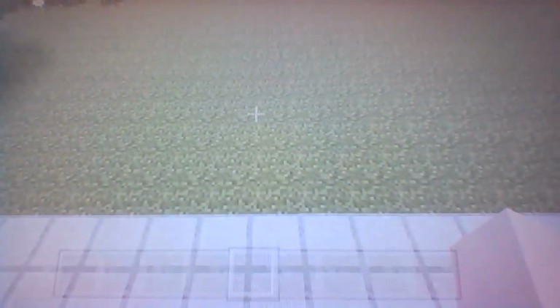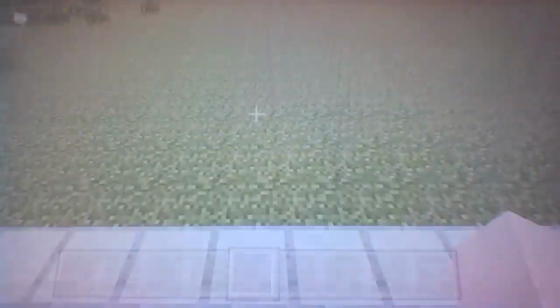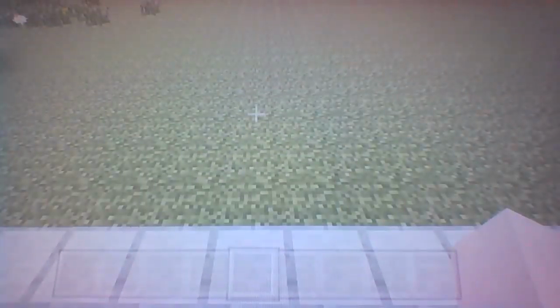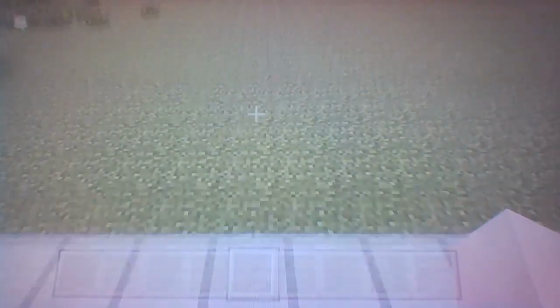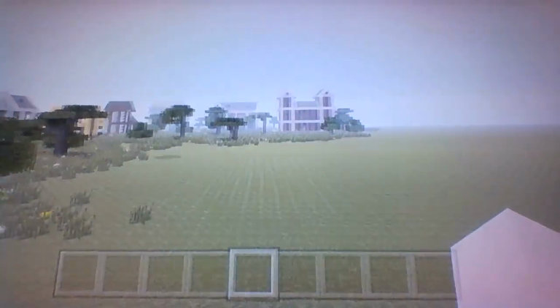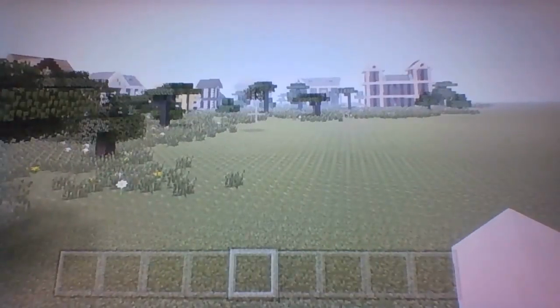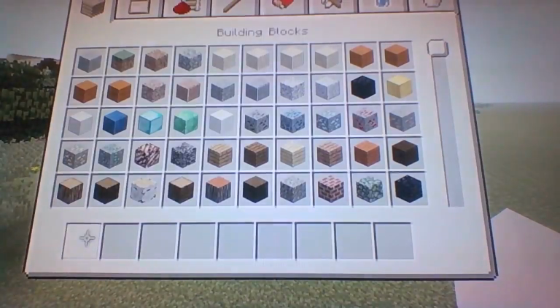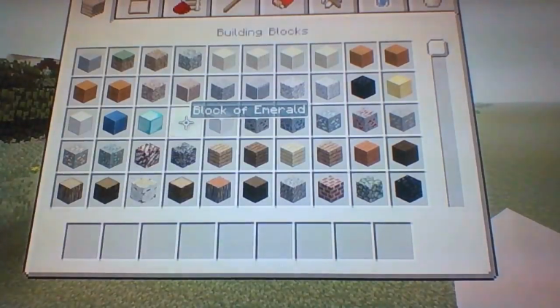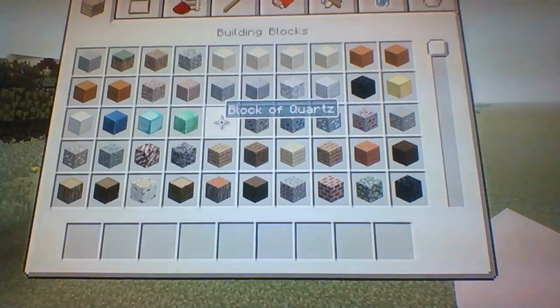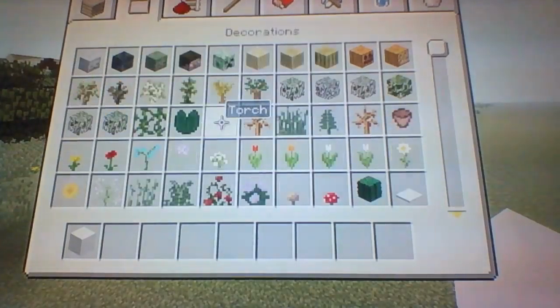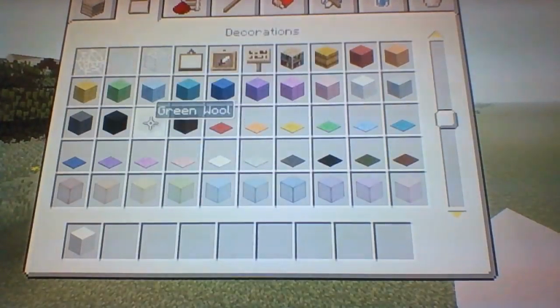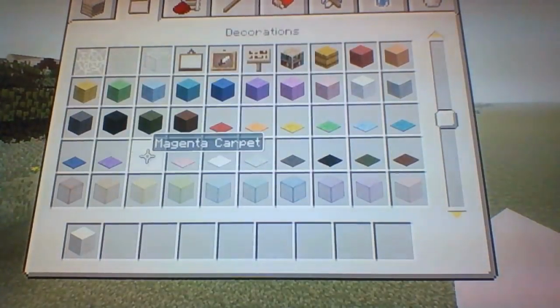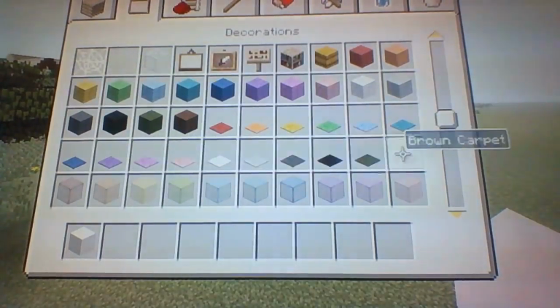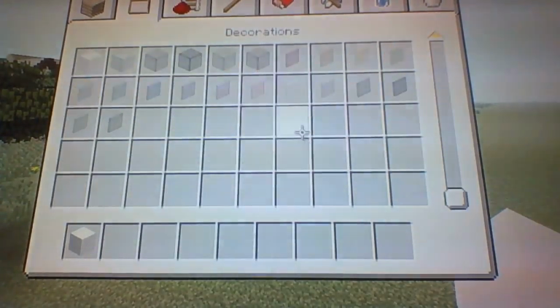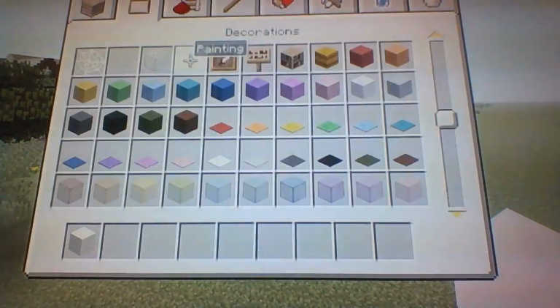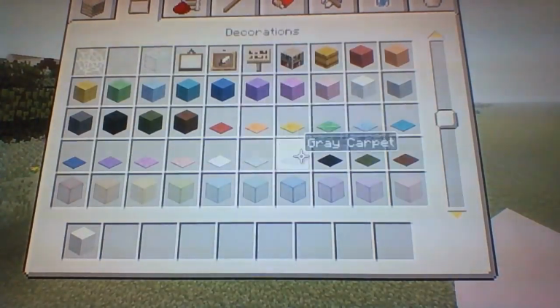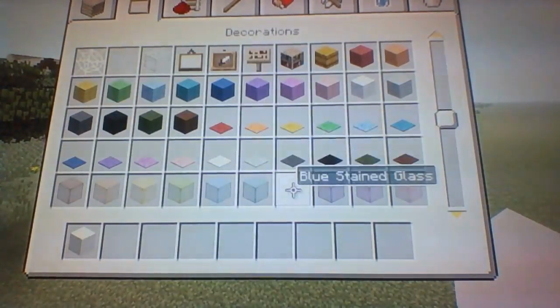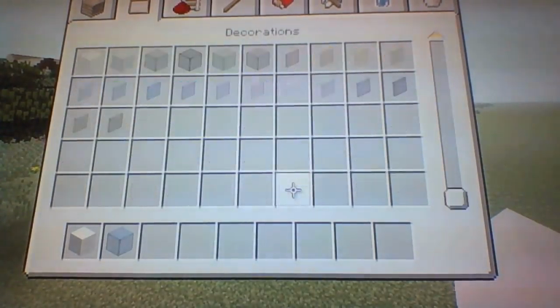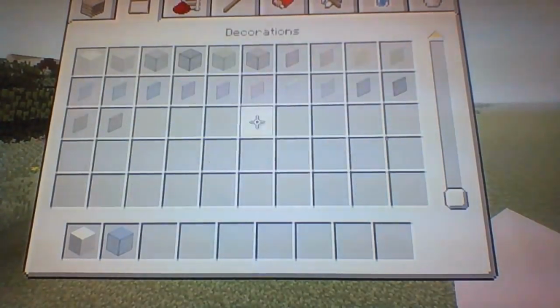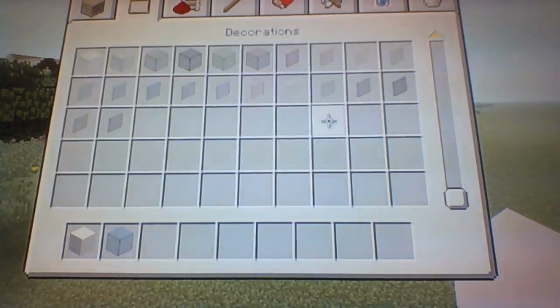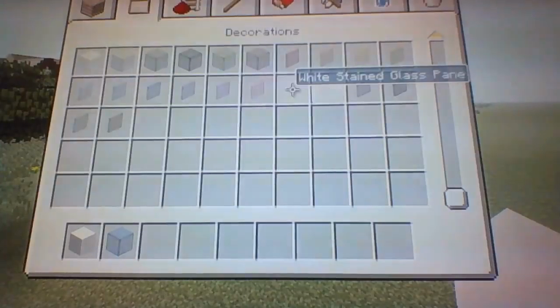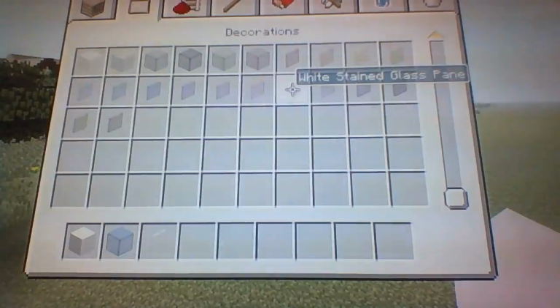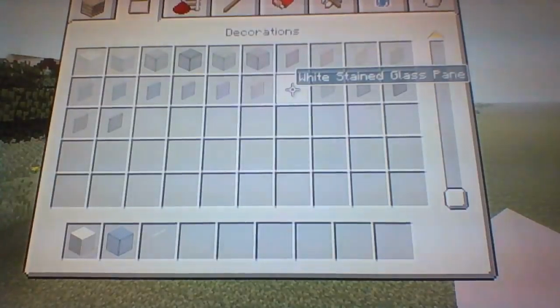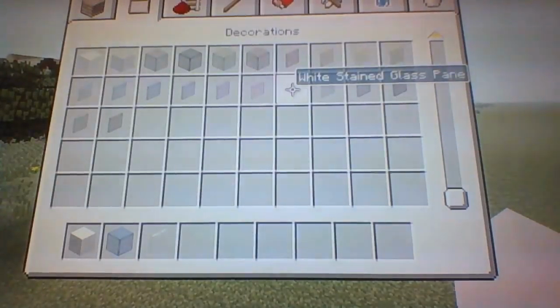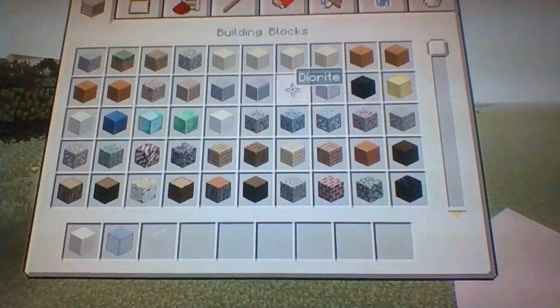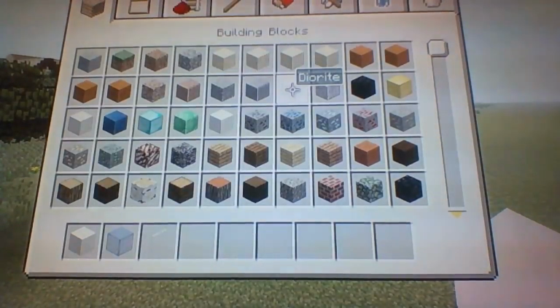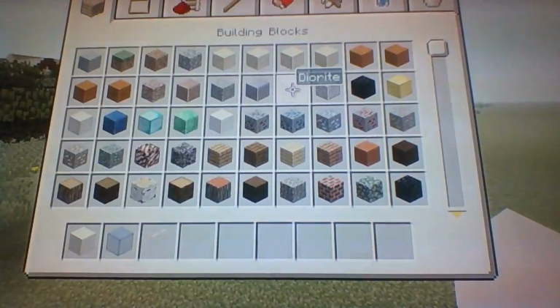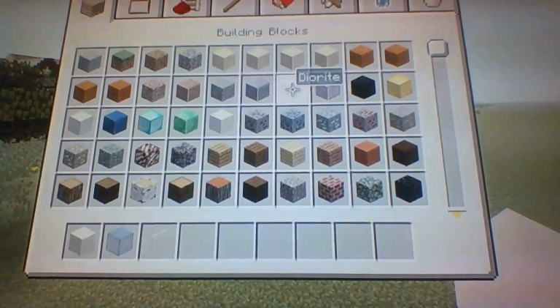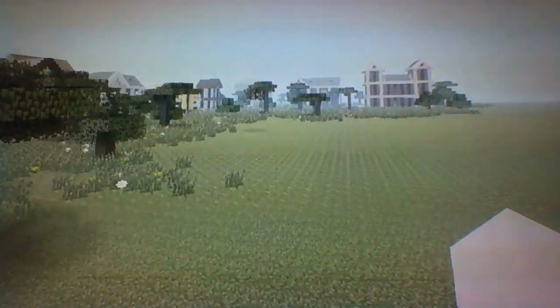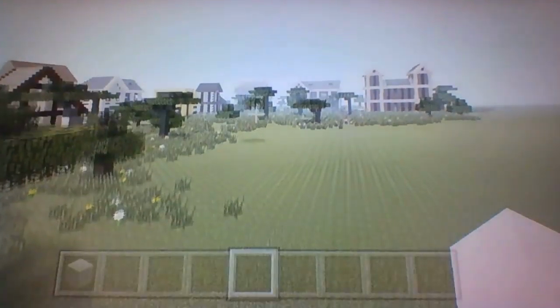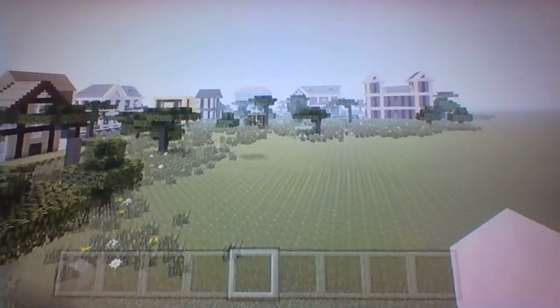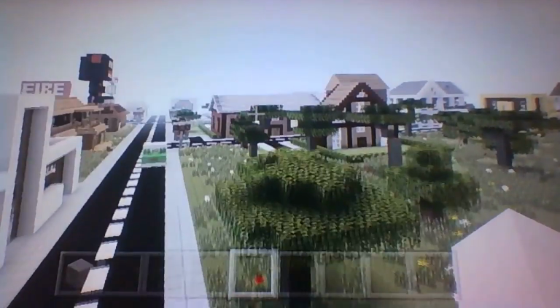Anyway guys, if you want to make the tower, here's what you're going to need: you're going to need some block of quartz, you're going to need some blue stained glass, you're going to need some white stained glass pane, and that should probably cover it.